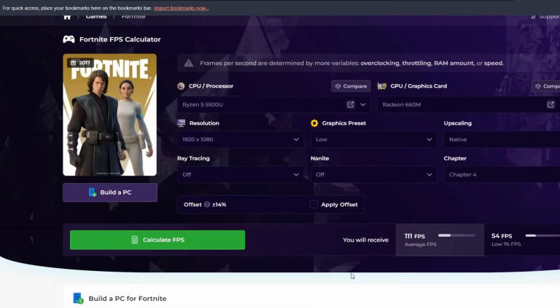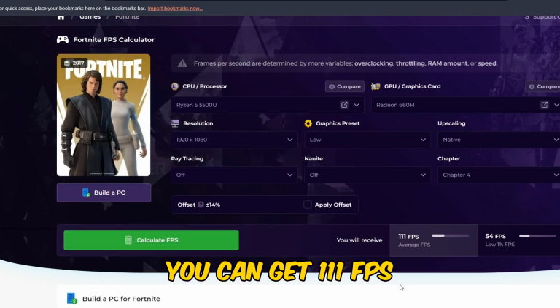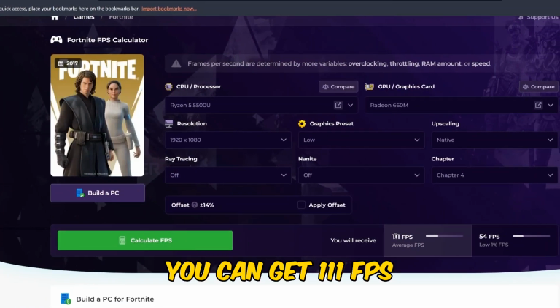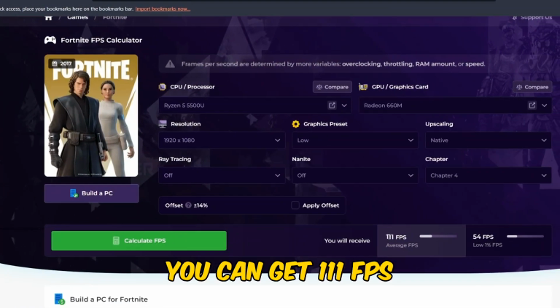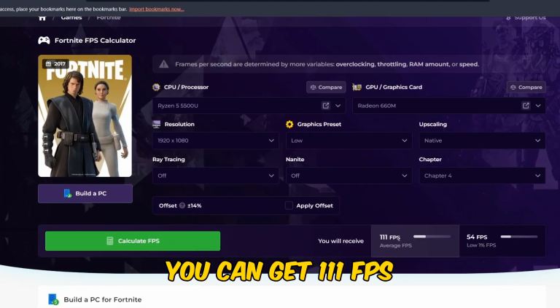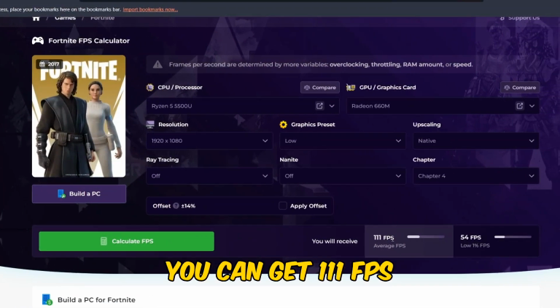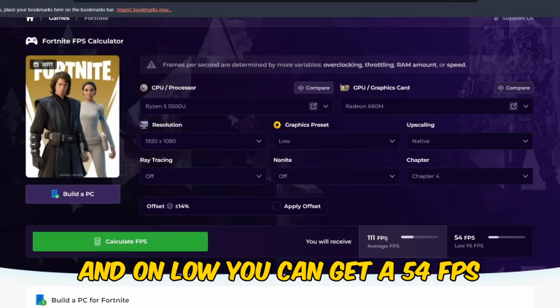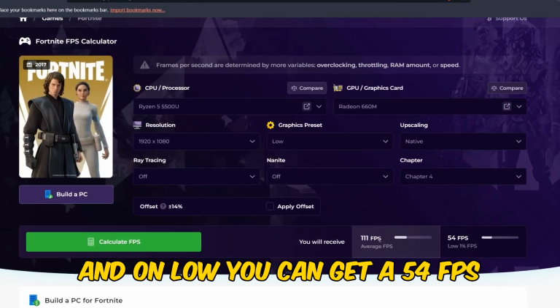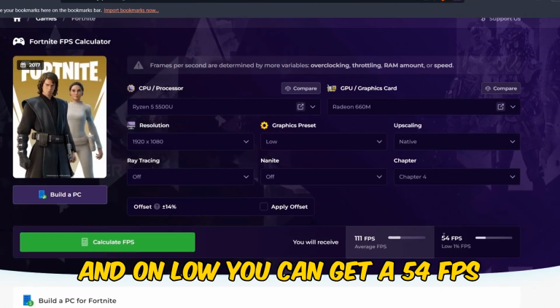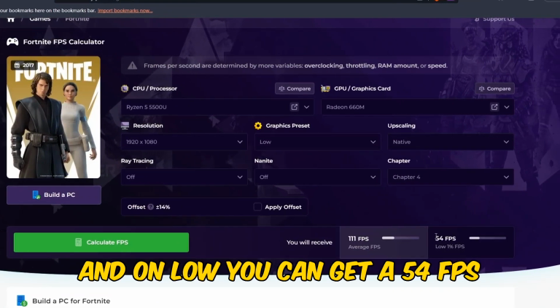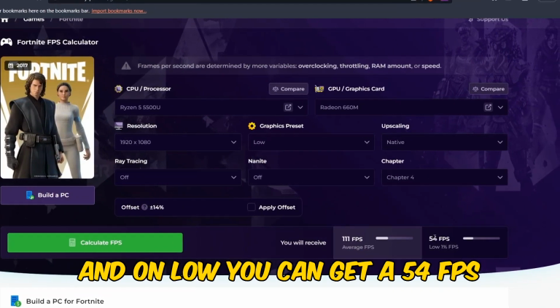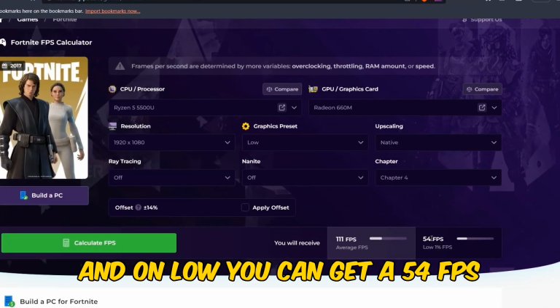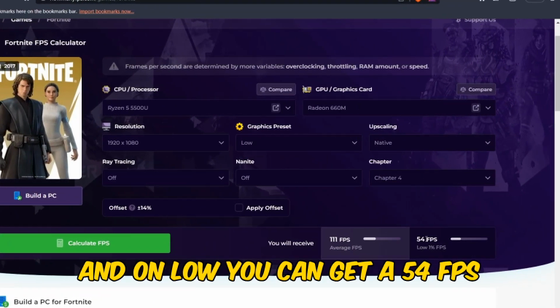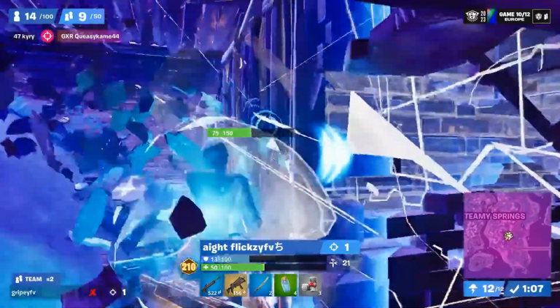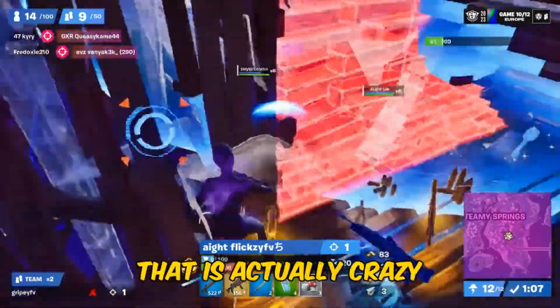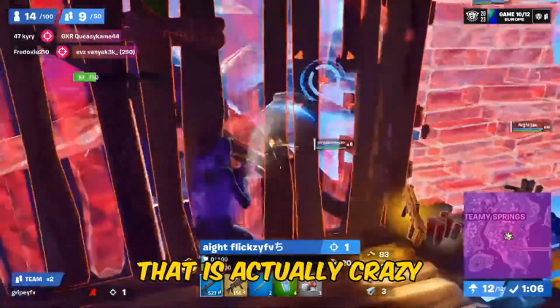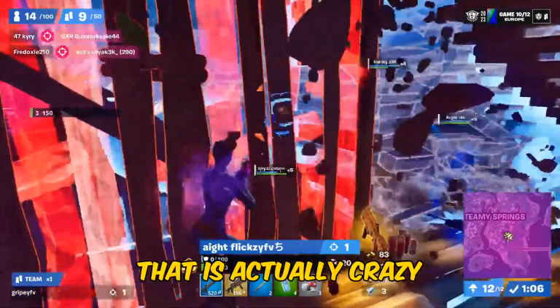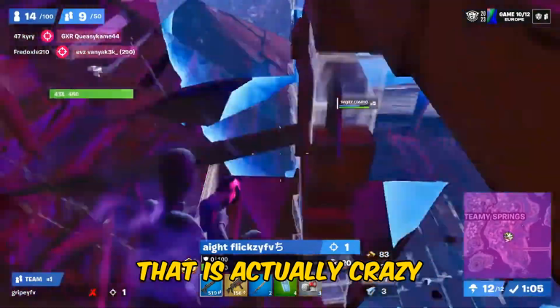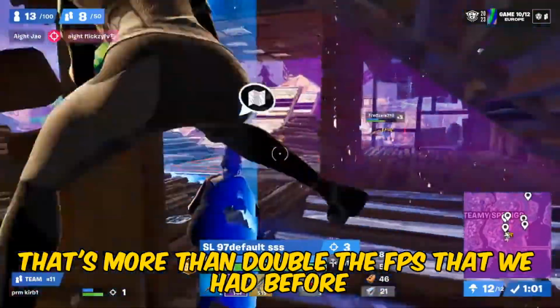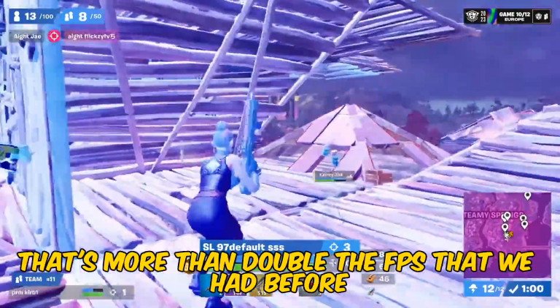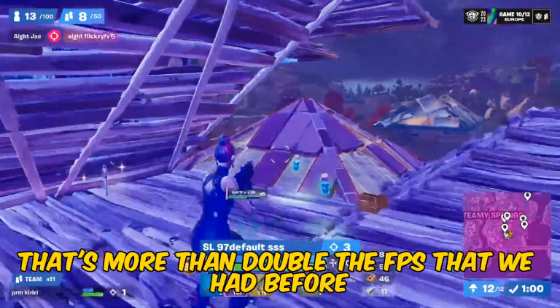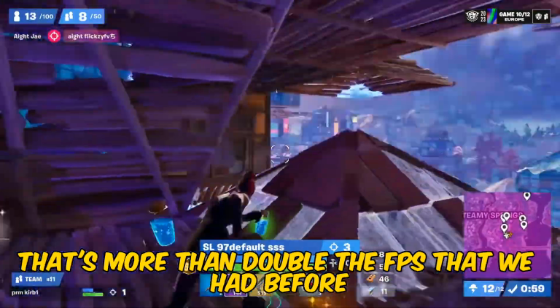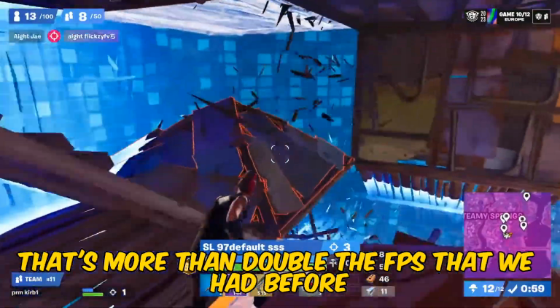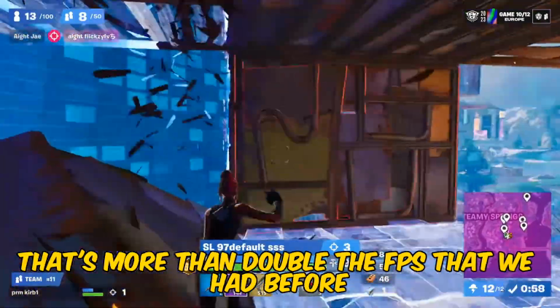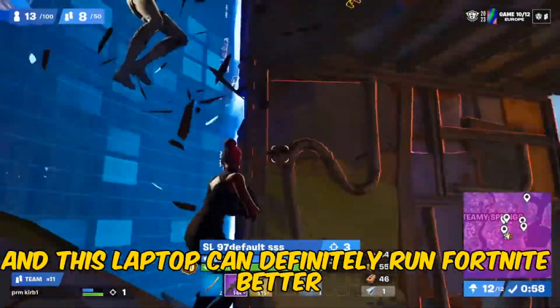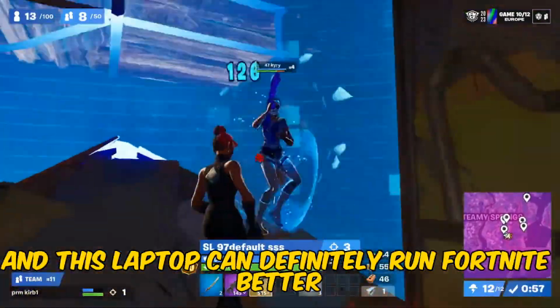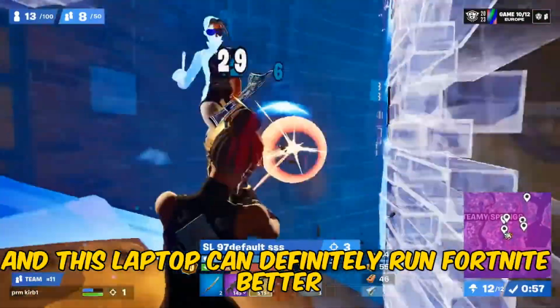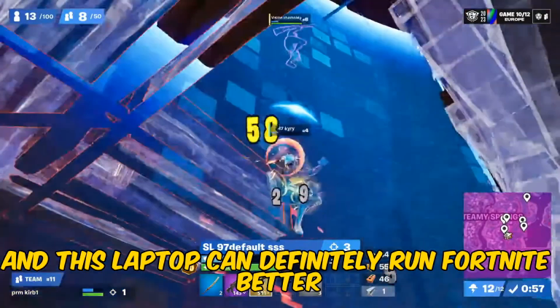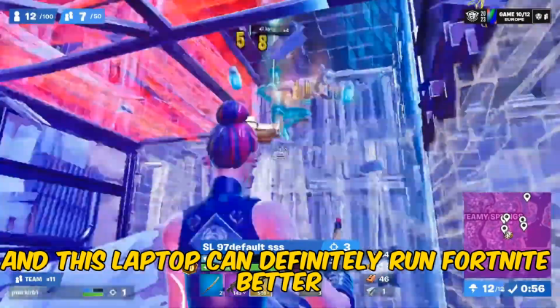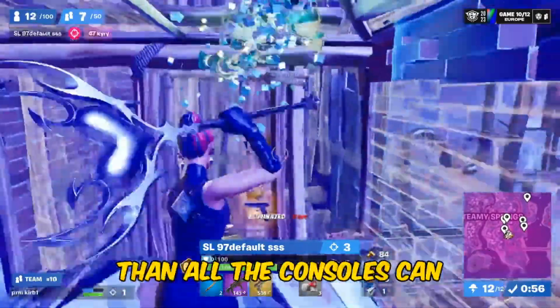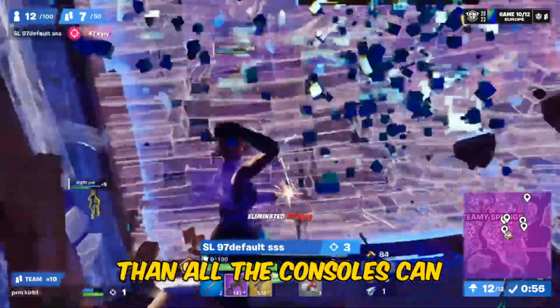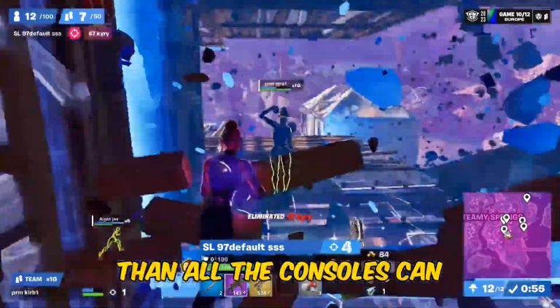As you can see, you can get 111 FPS, and on low you can get 54 FPS. As you can see, that is actually crazy — that's more than double the FPS that we had before, and this laptop can definitely run Fortnite better than all the consoles can.